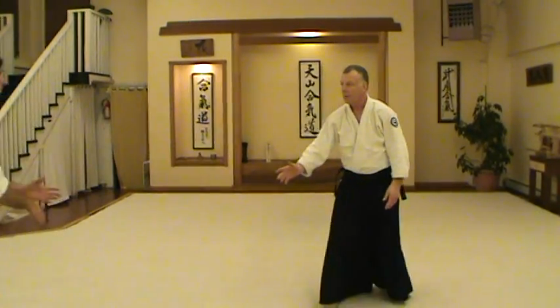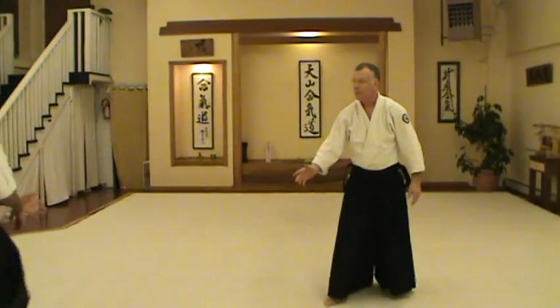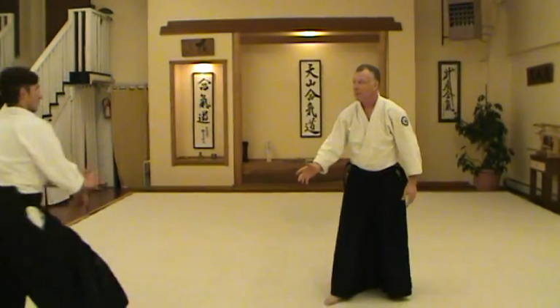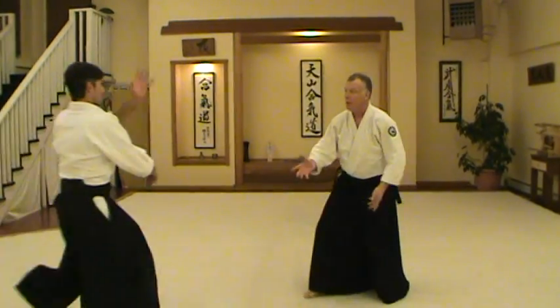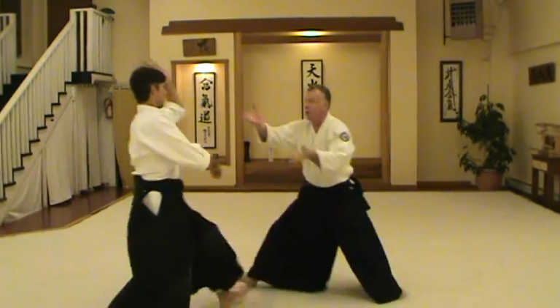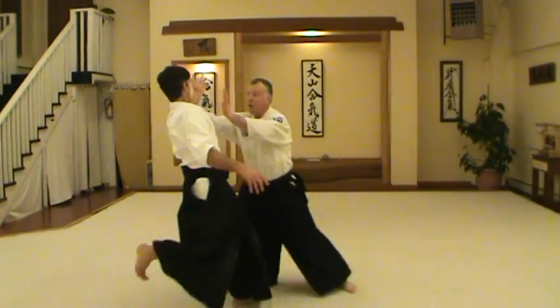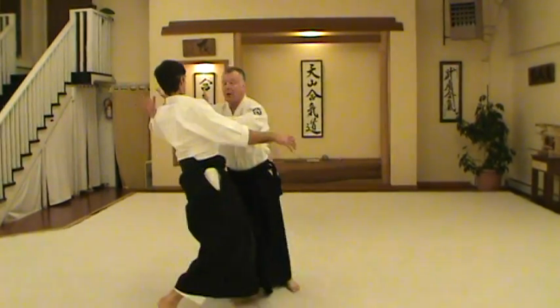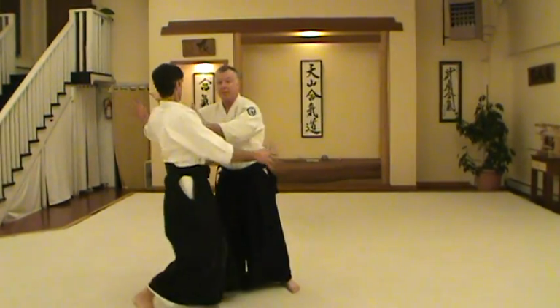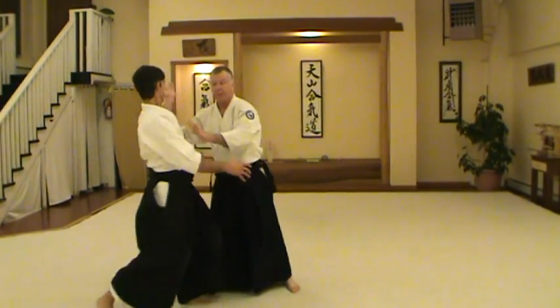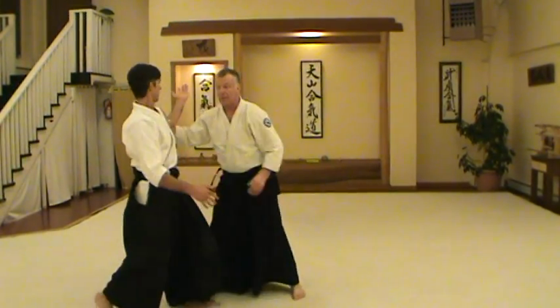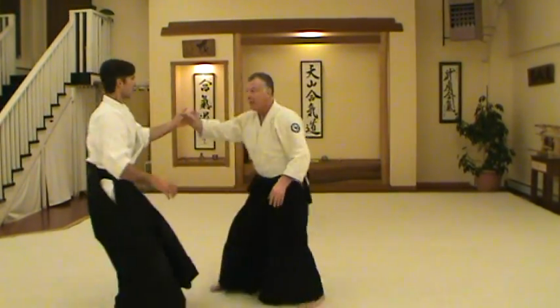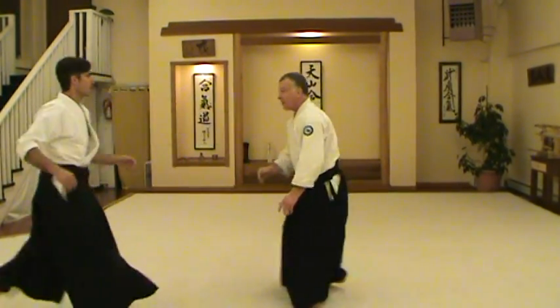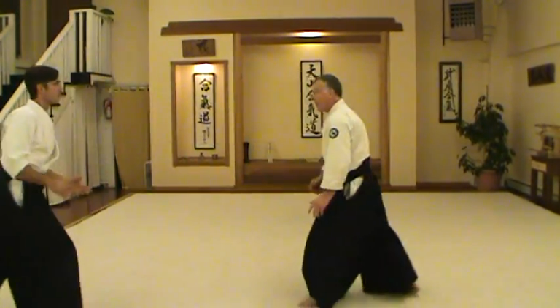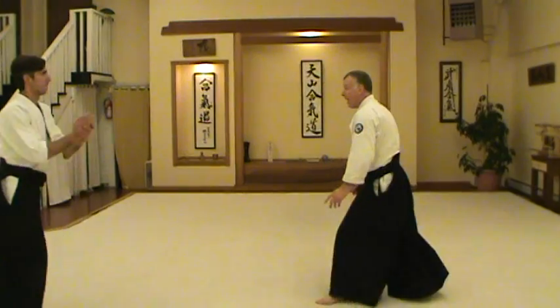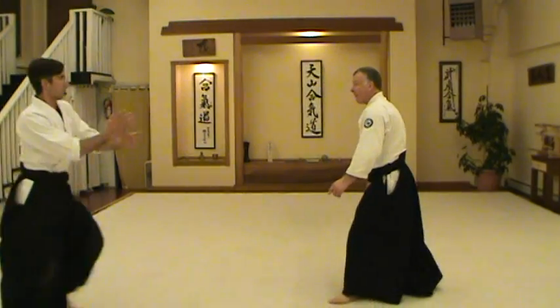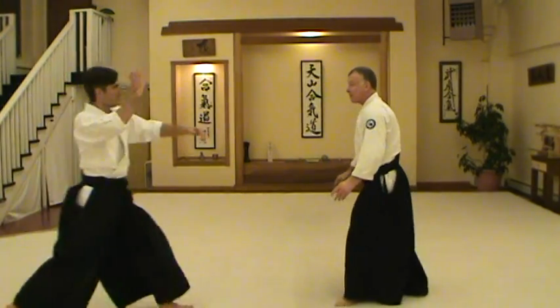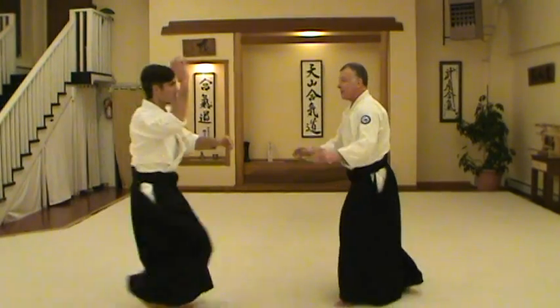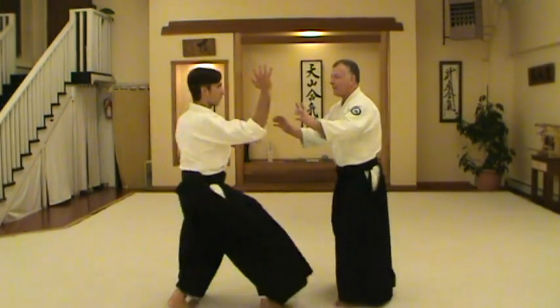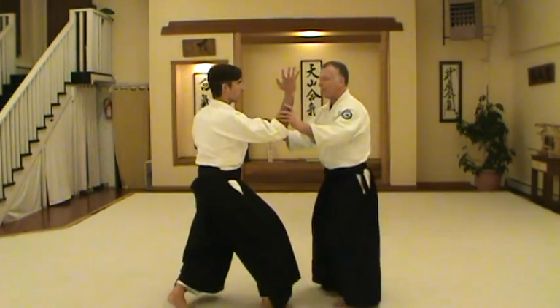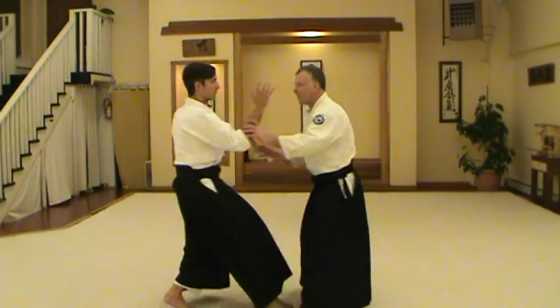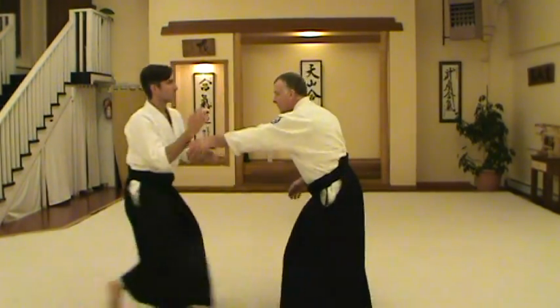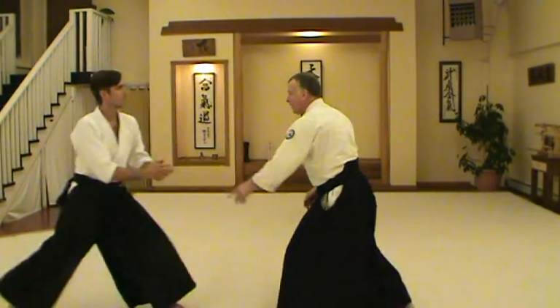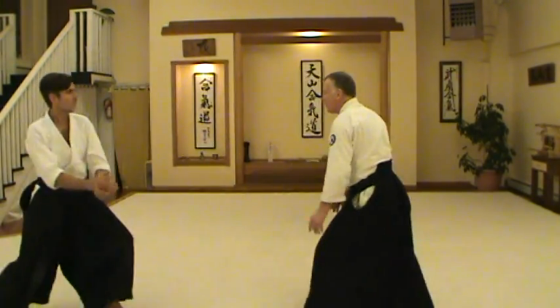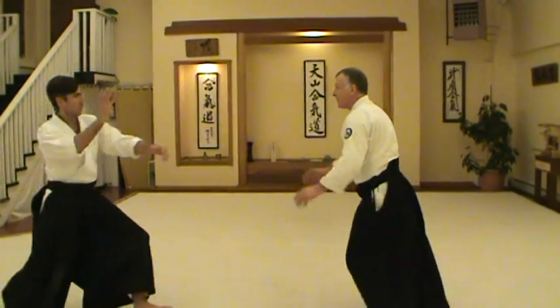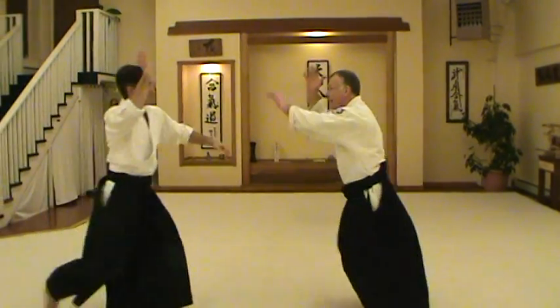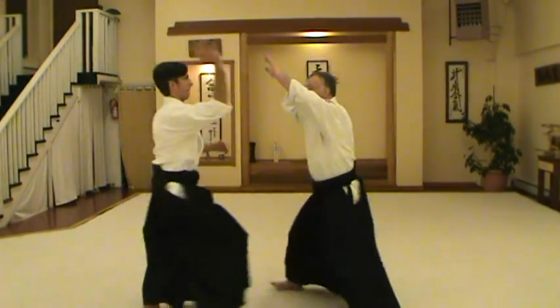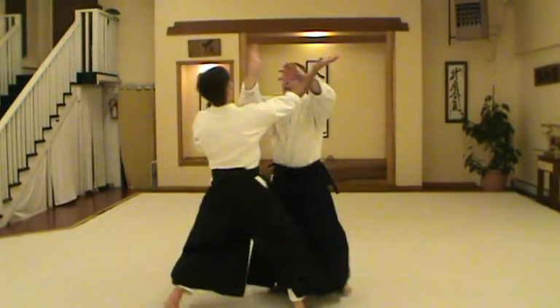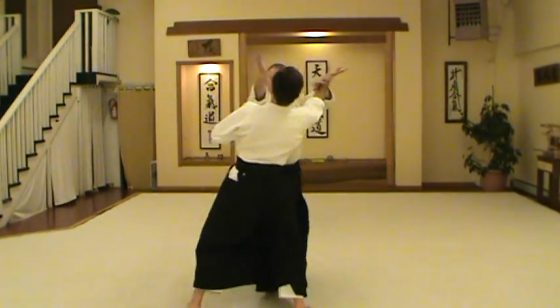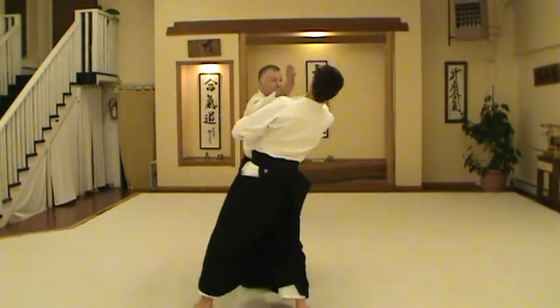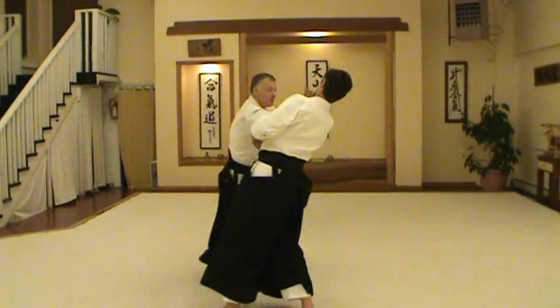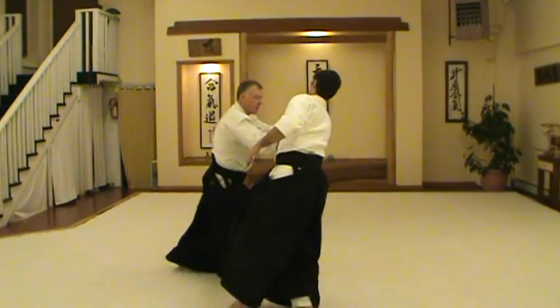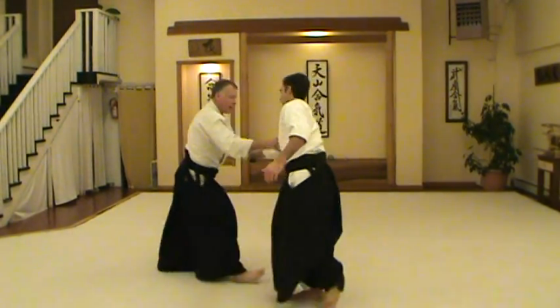You can also enter this way. Step to the side, tuck to the center line.